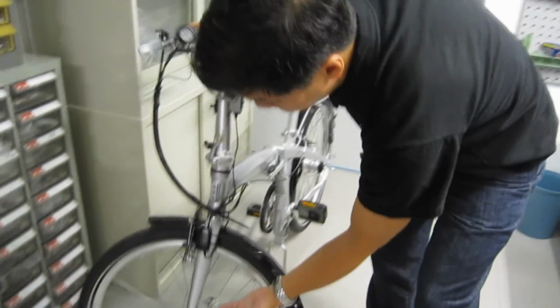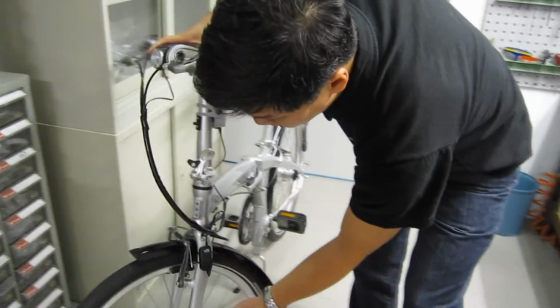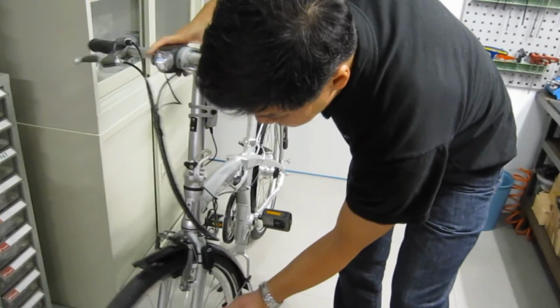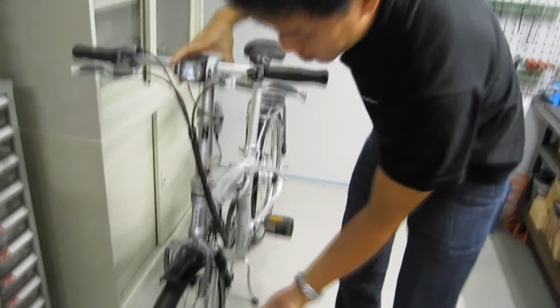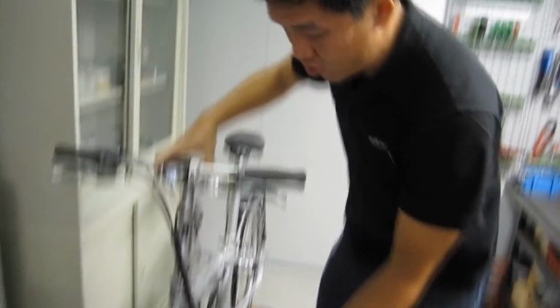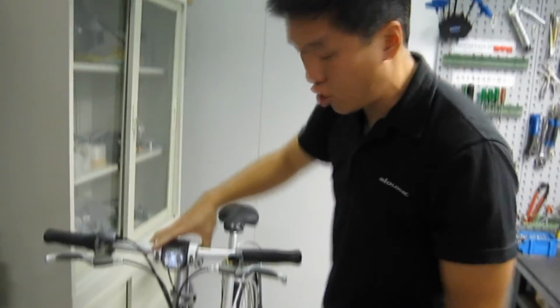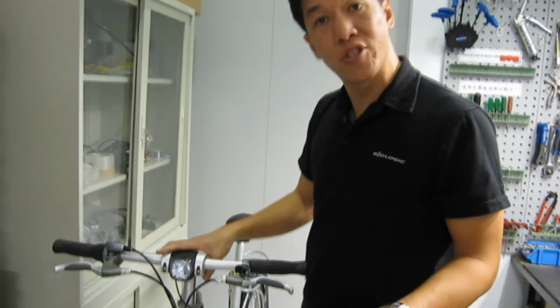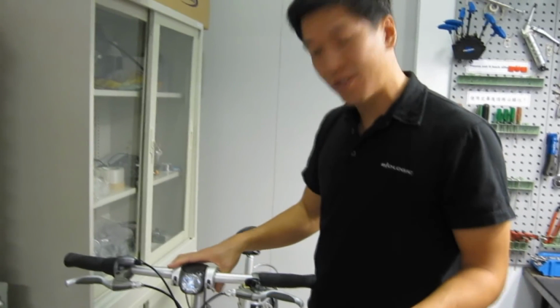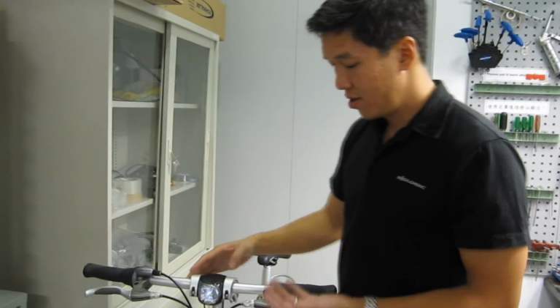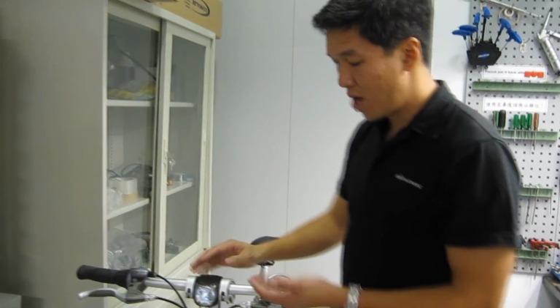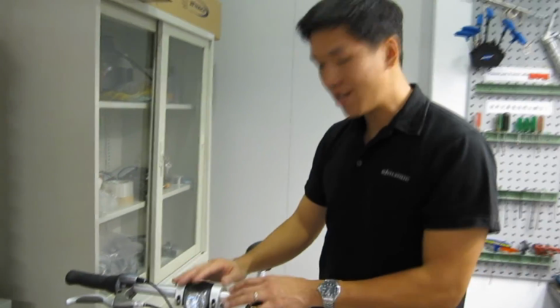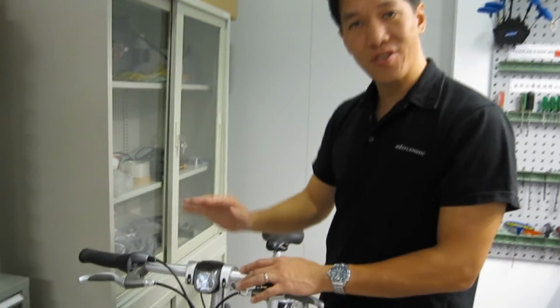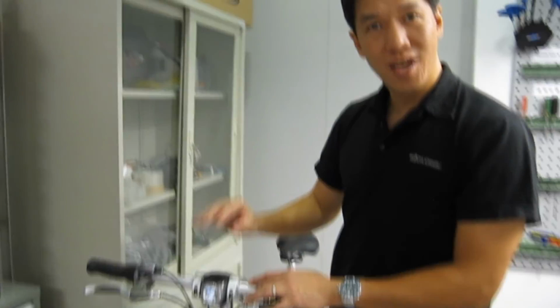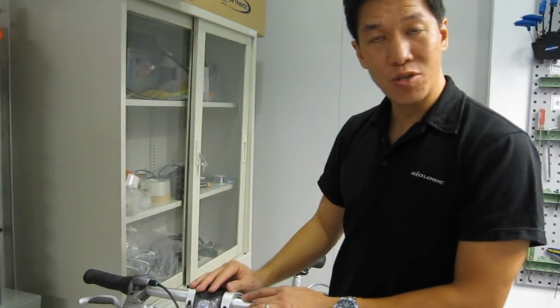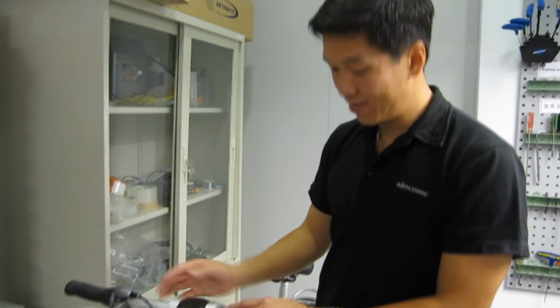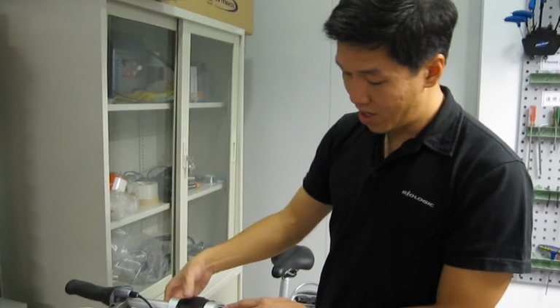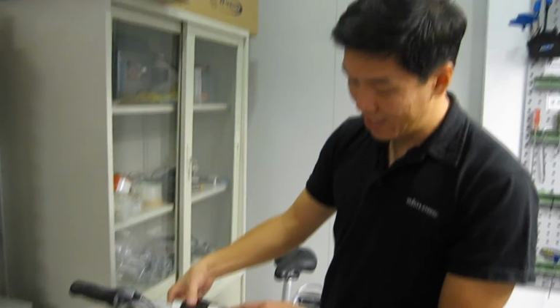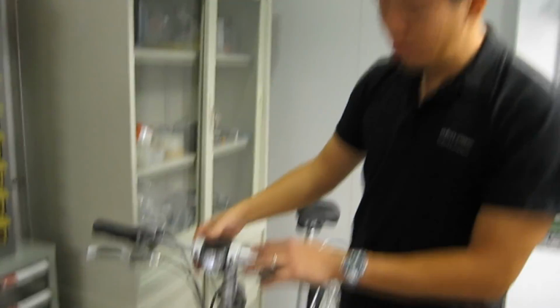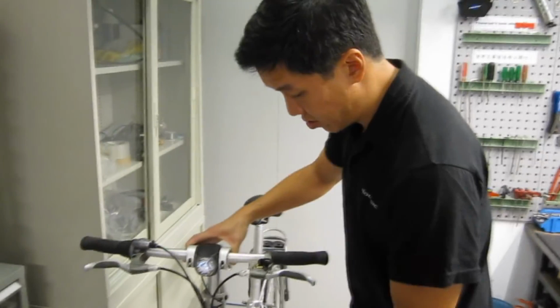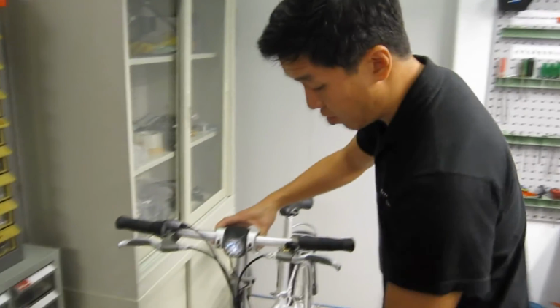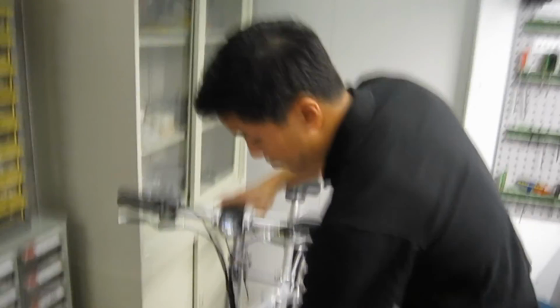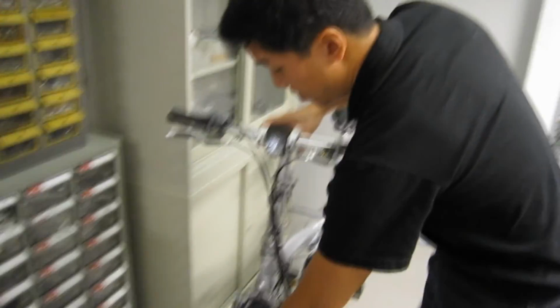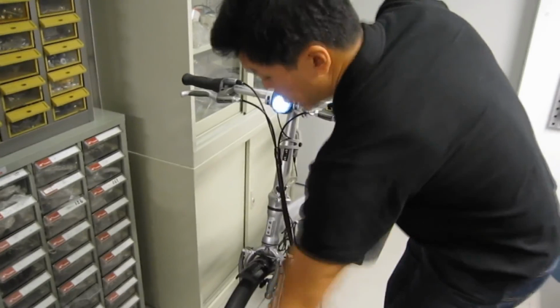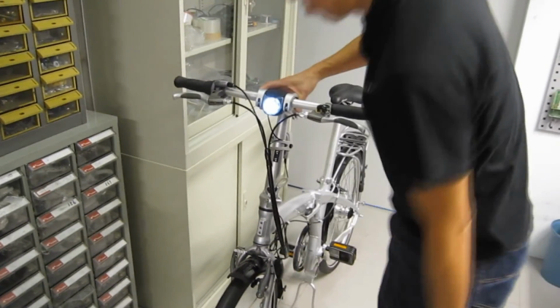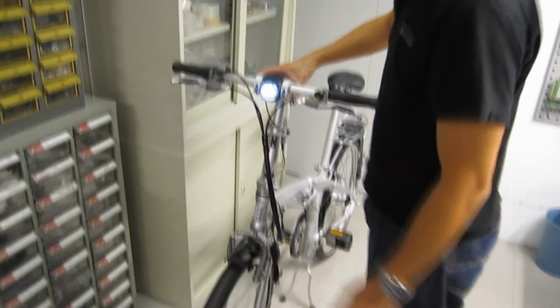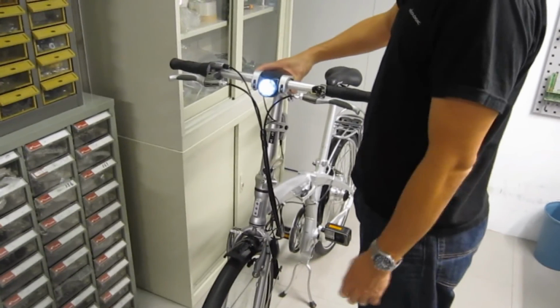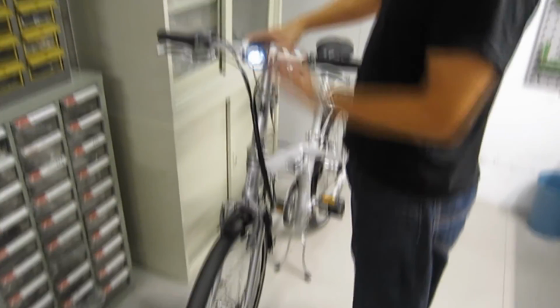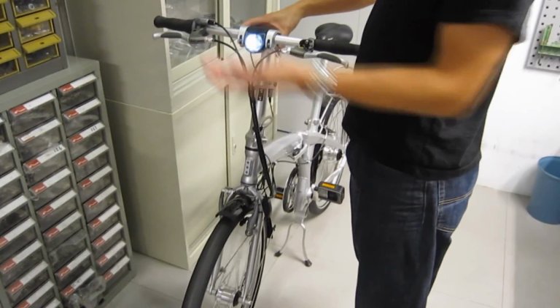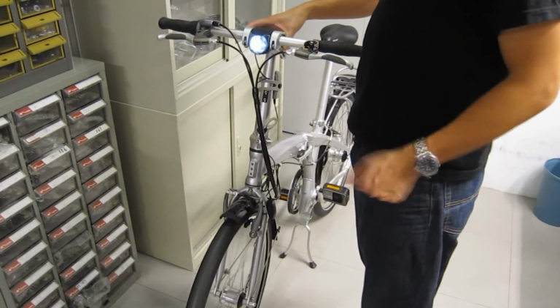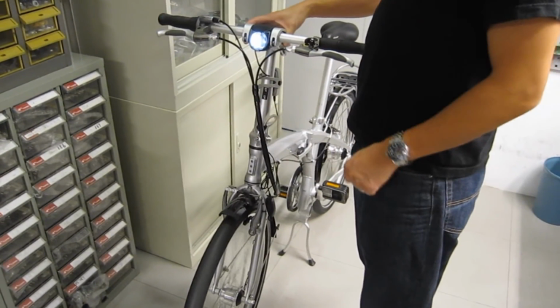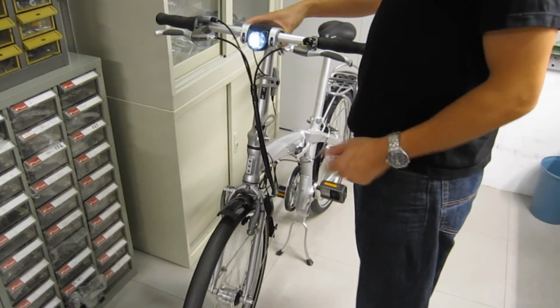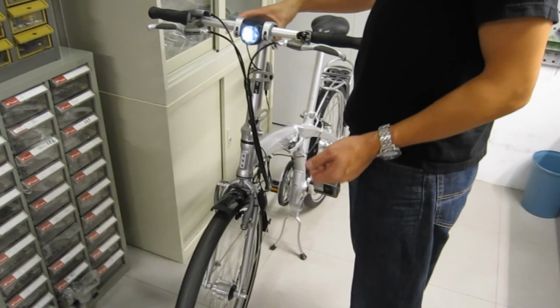And with this energy, you can charge things. The most common thing is a bicycle light. So we've got a bike light here, and here's how it works. You spin, and you've got light.